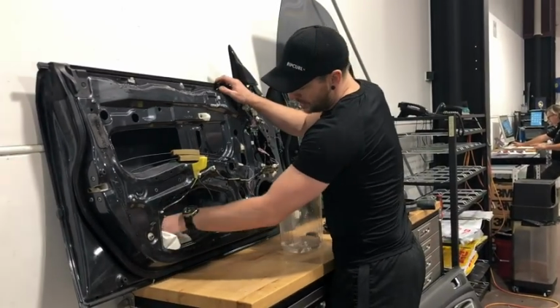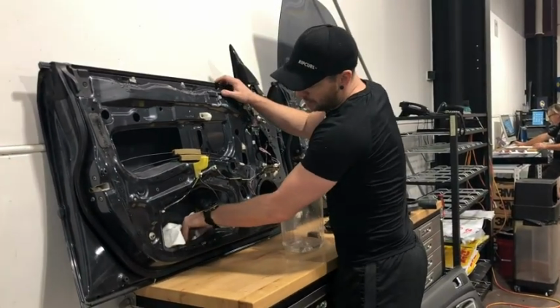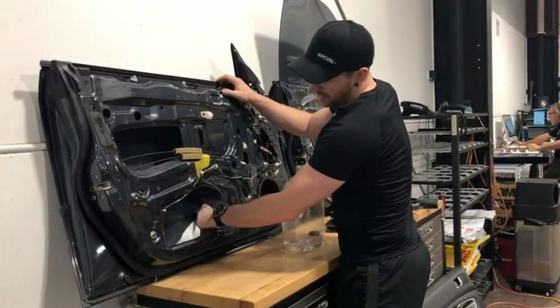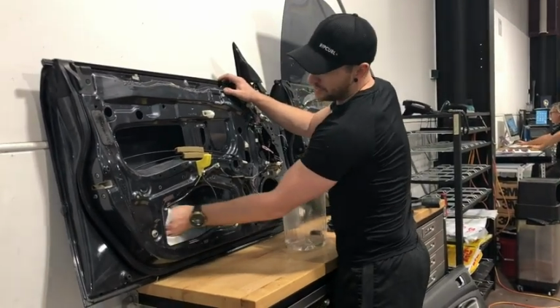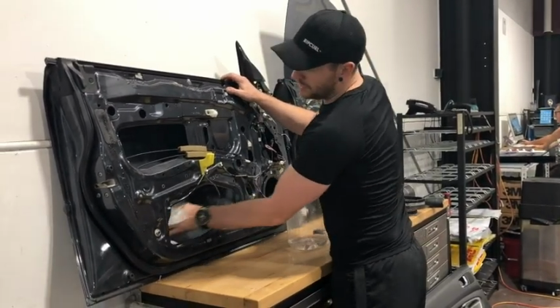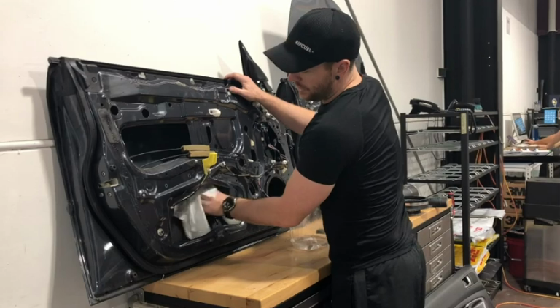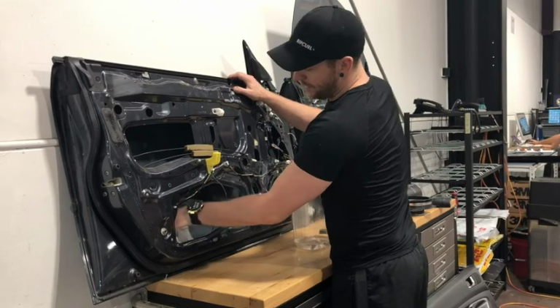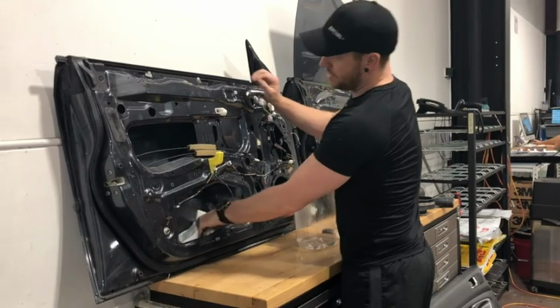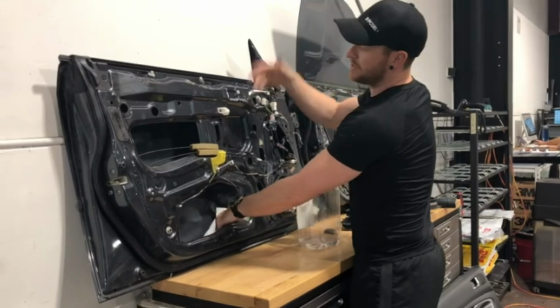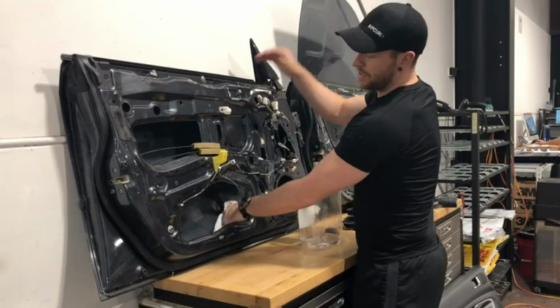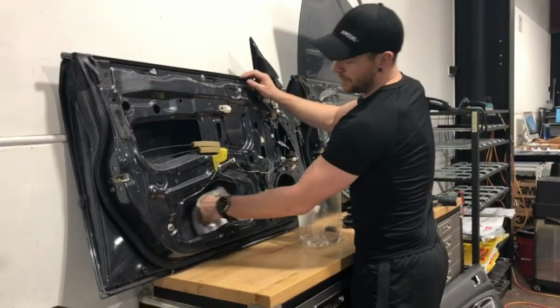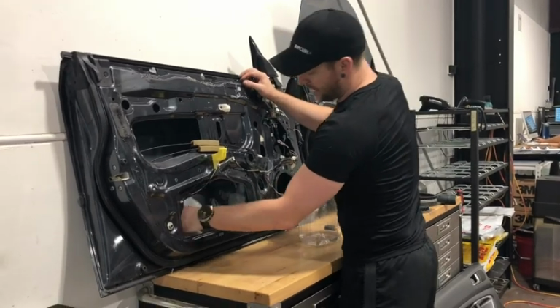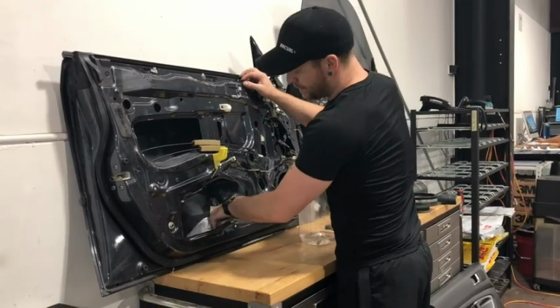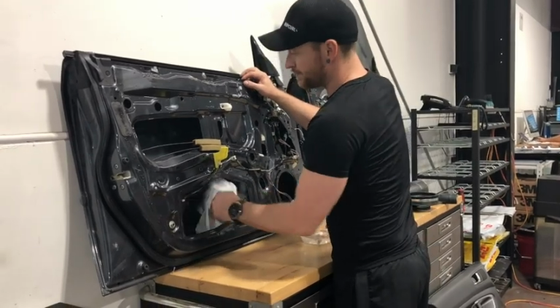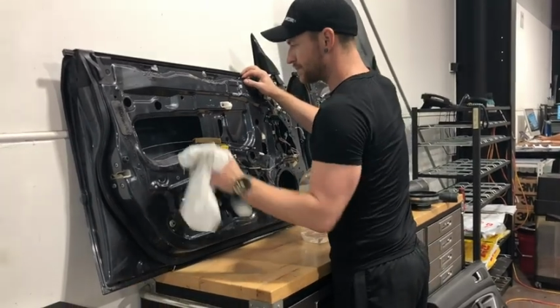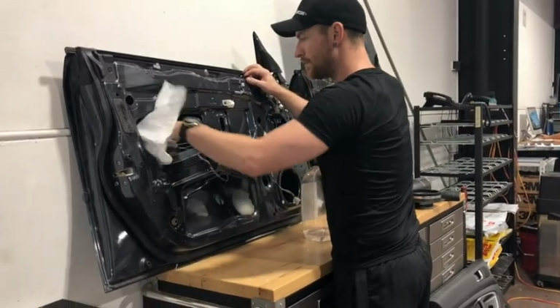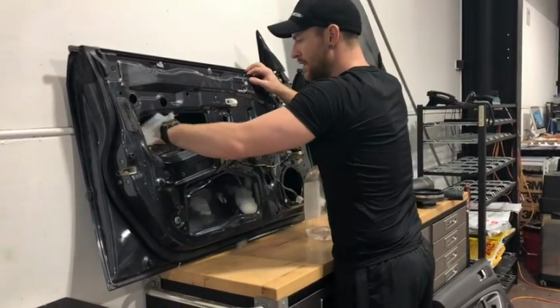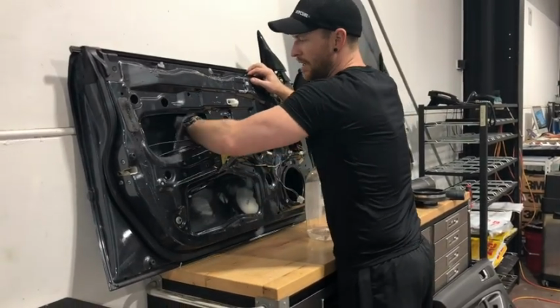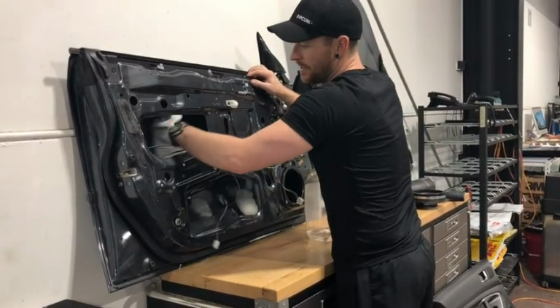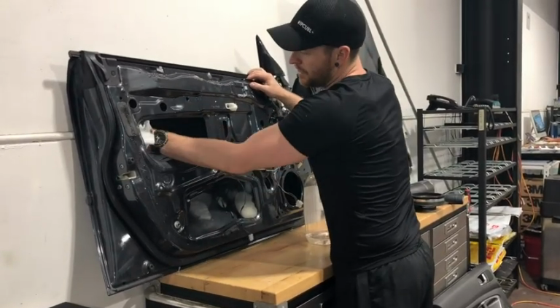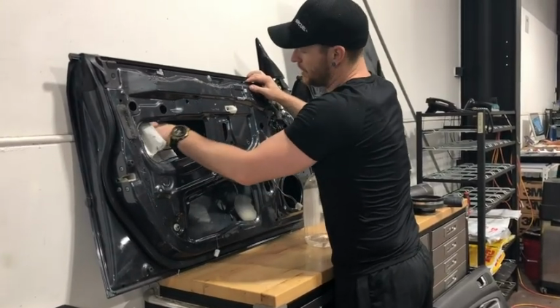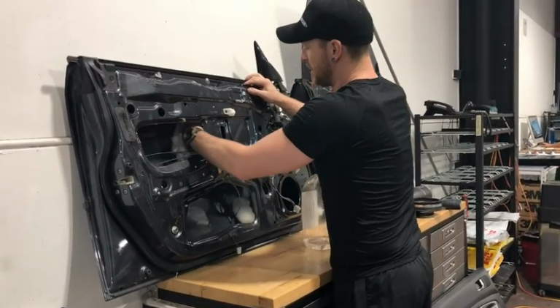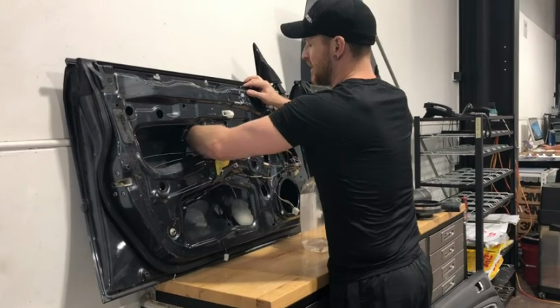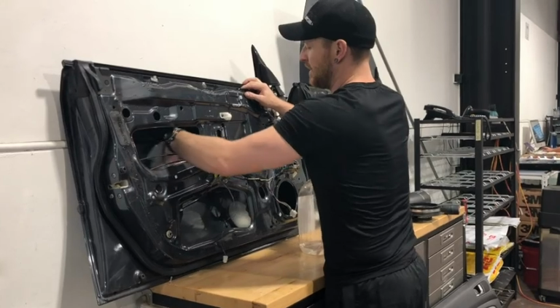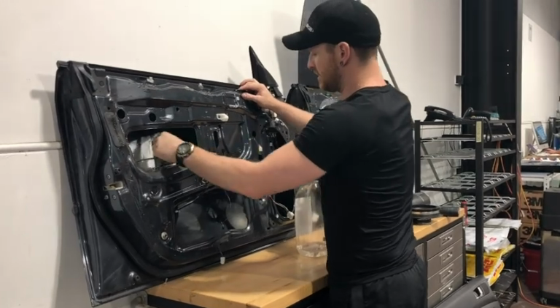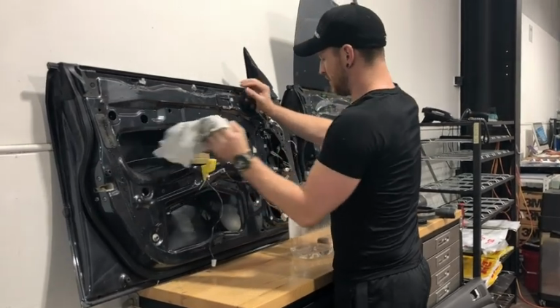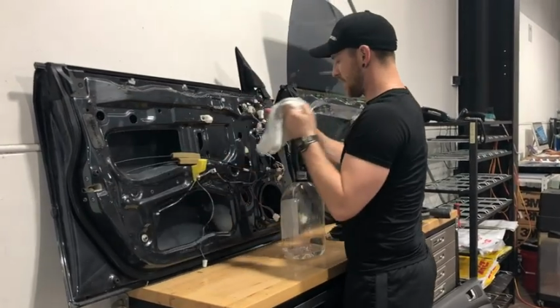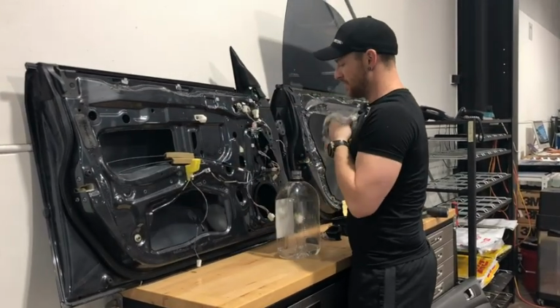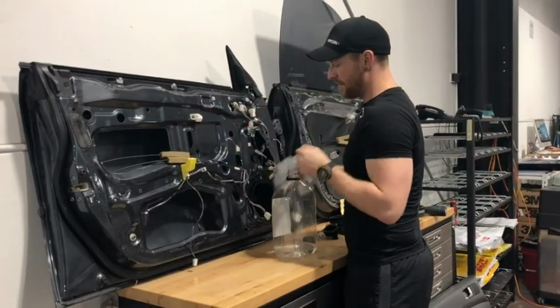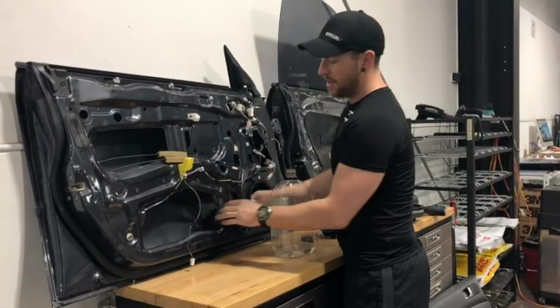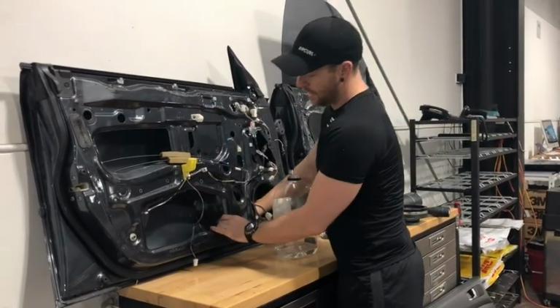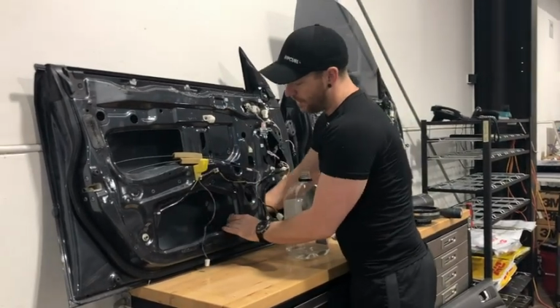You will have to do this with your window up, so just make sure your window is wound up. This will give you a nice, clean adhesion so the wax will never come off.